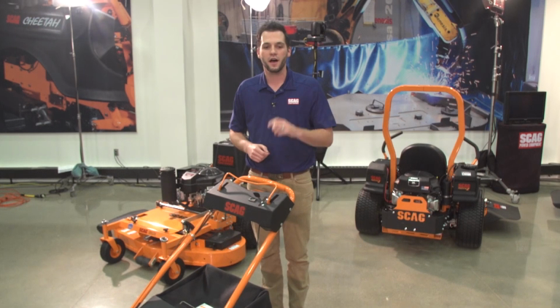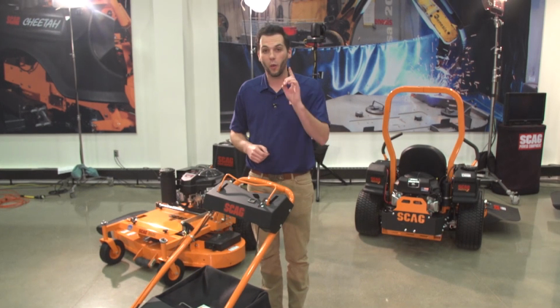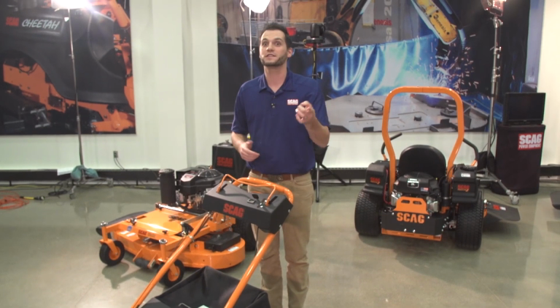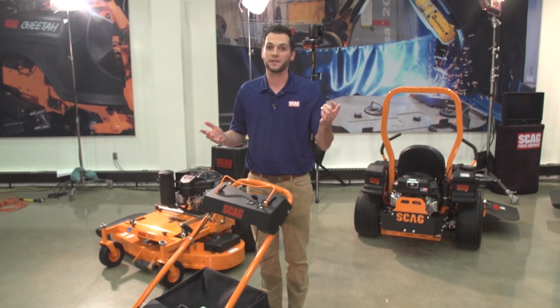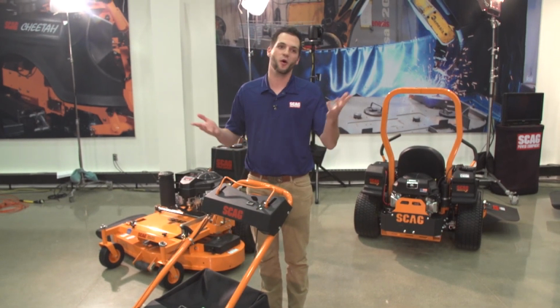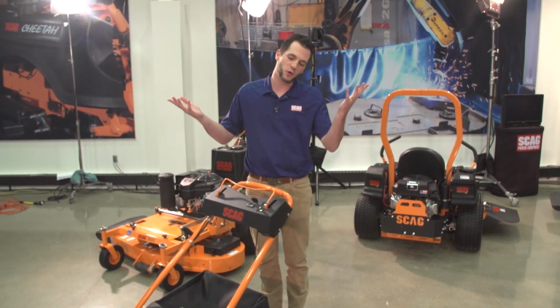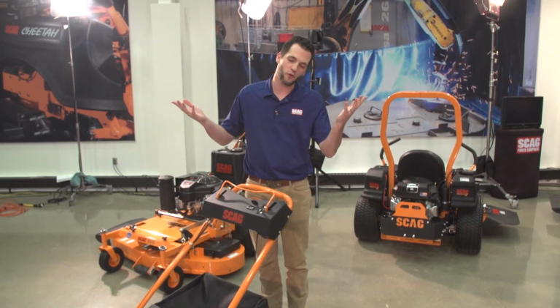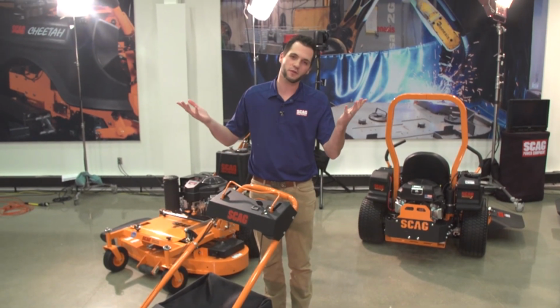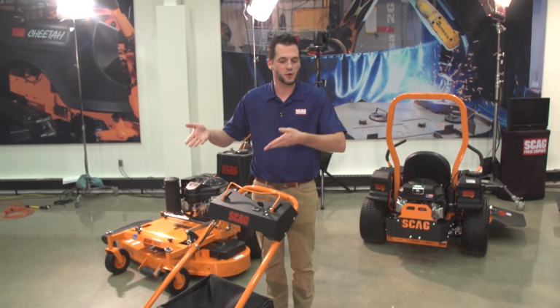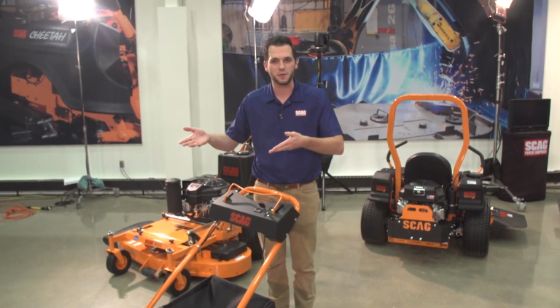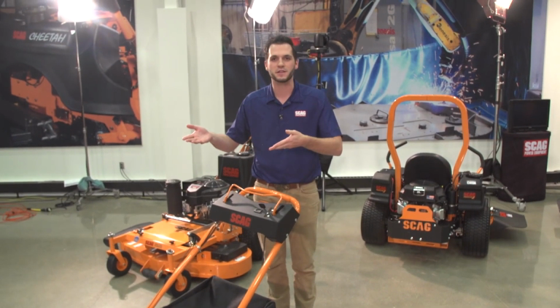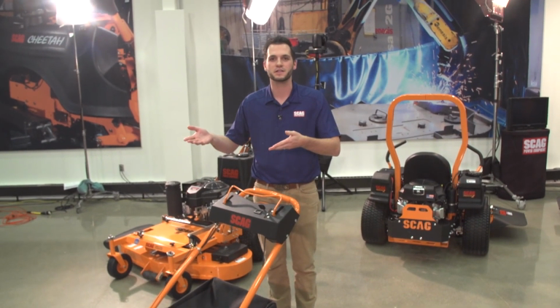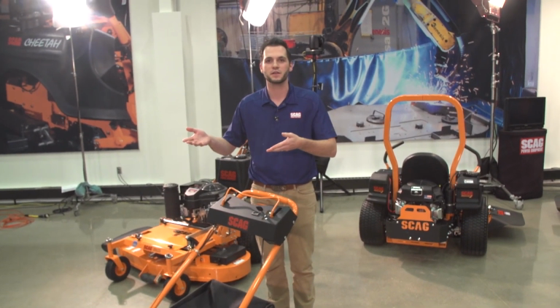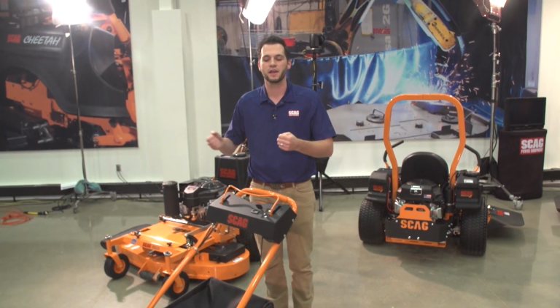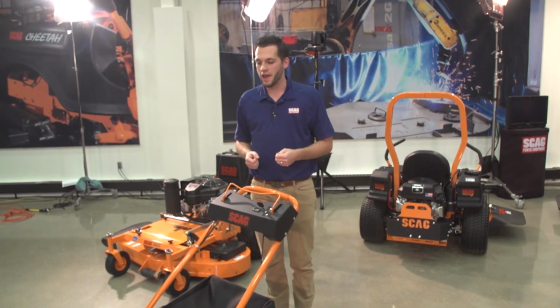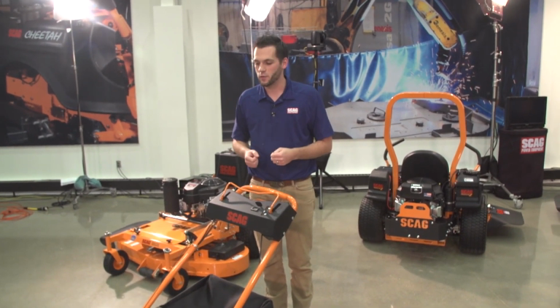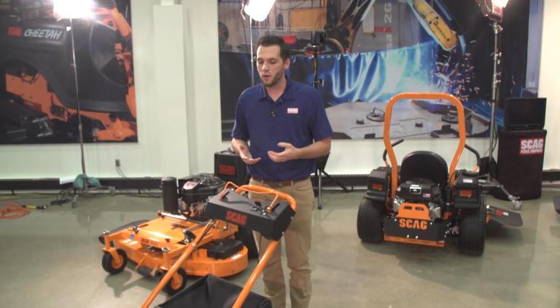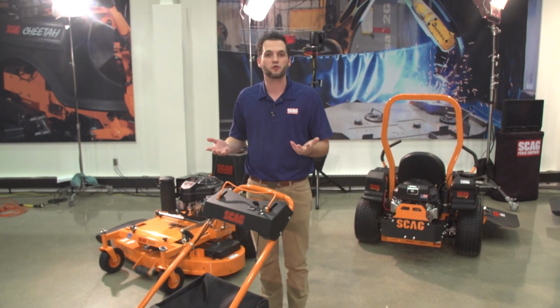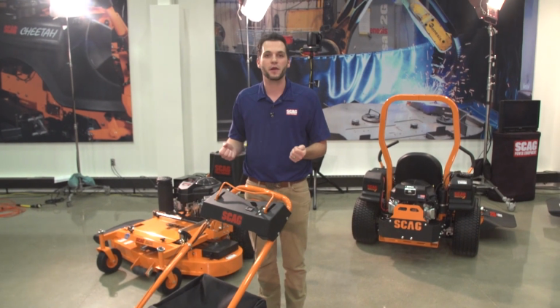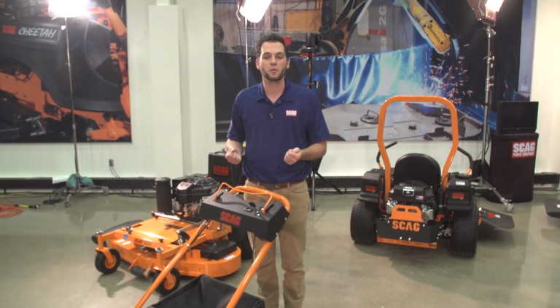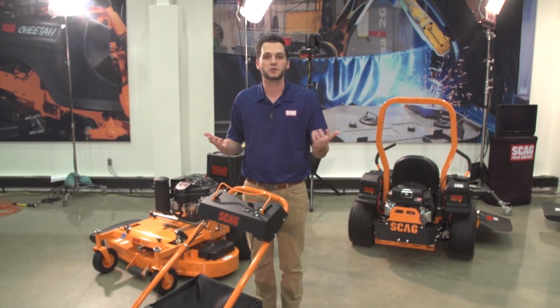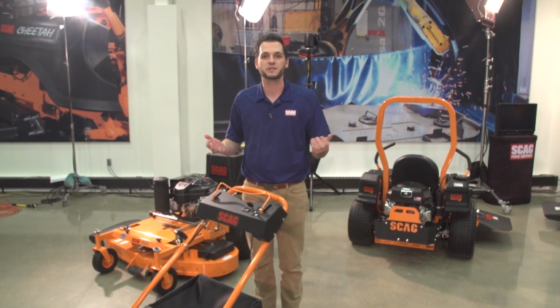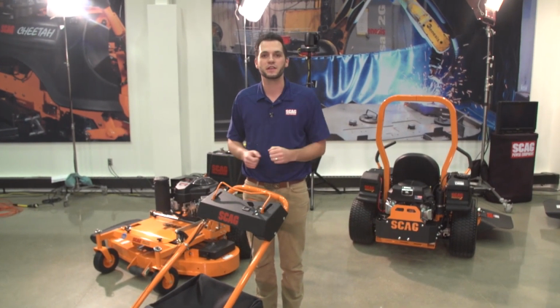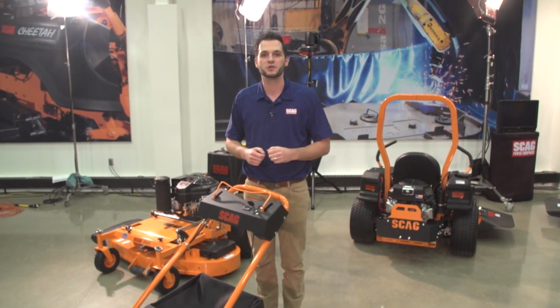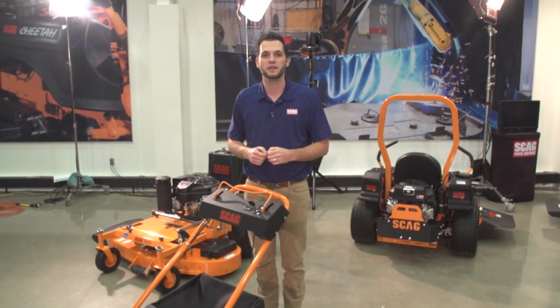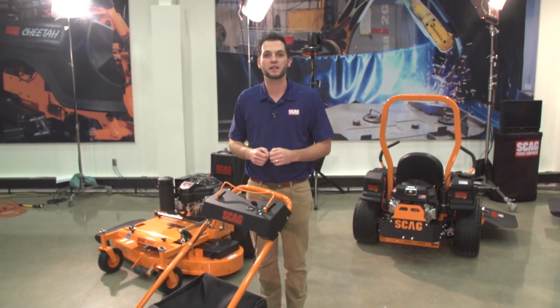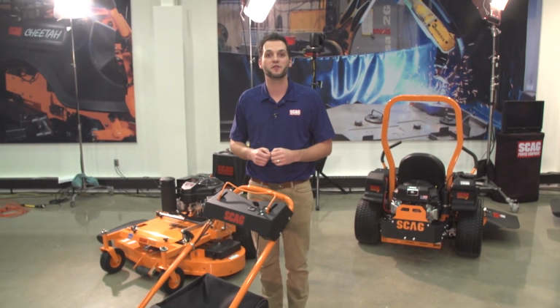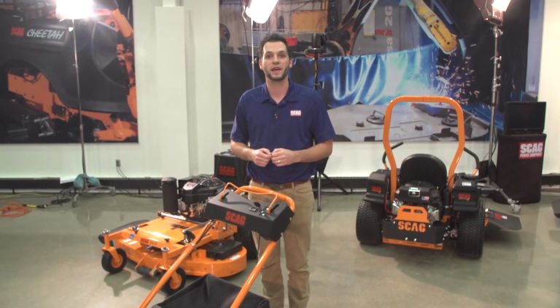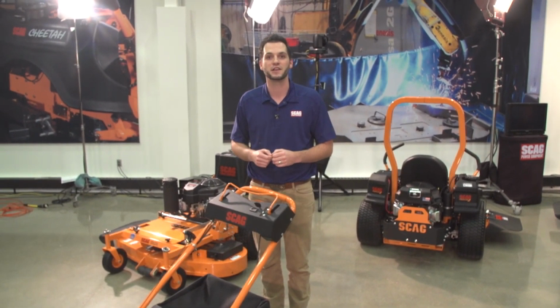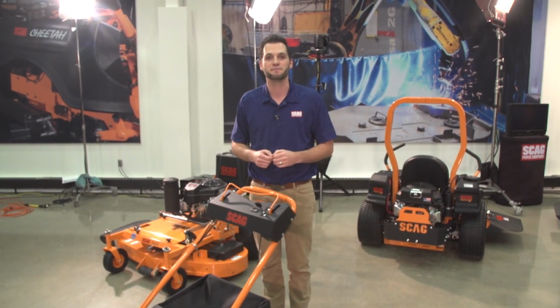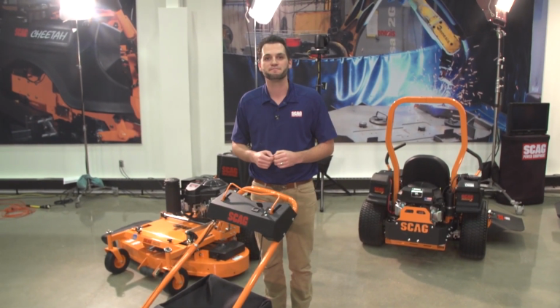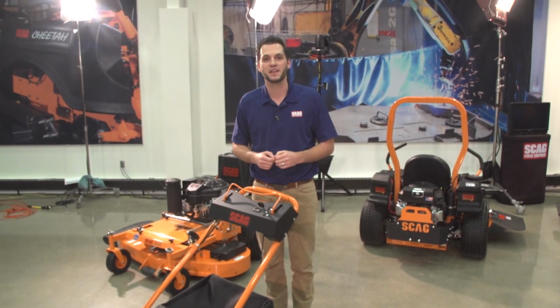The wait is finally almost over — the prototype you're seeing at least here today. With that, we're going to wrap it up and transition into the live Q&A session. Thank you.